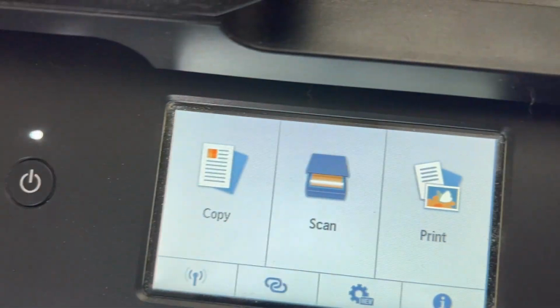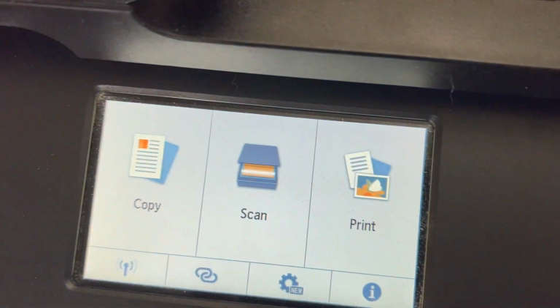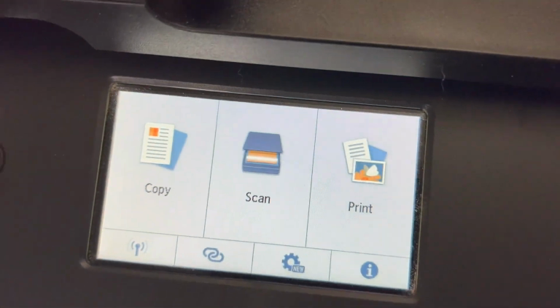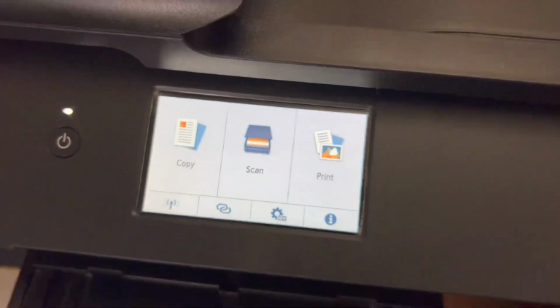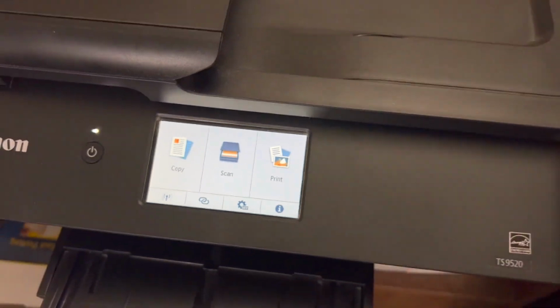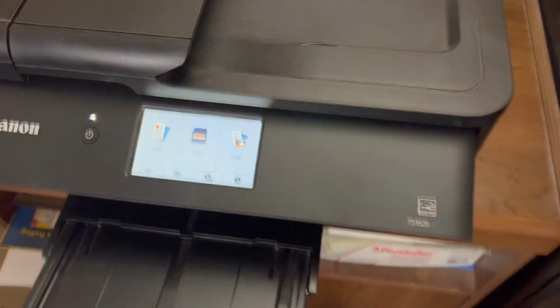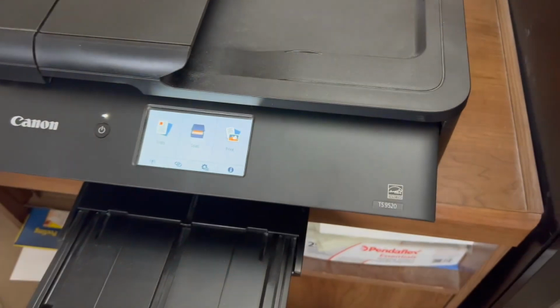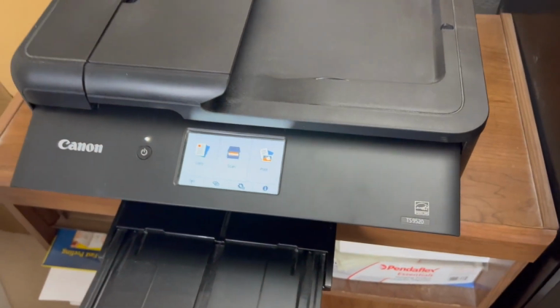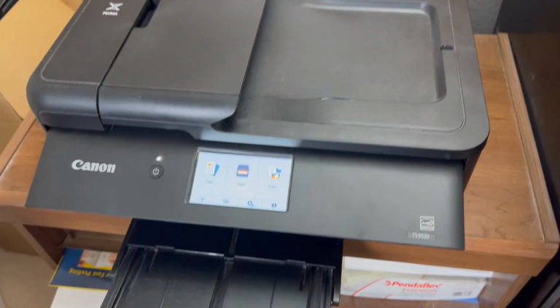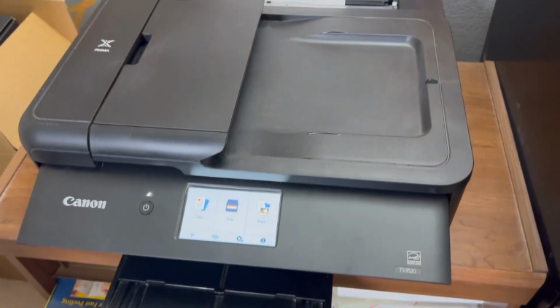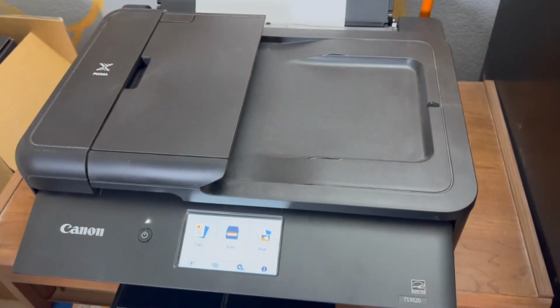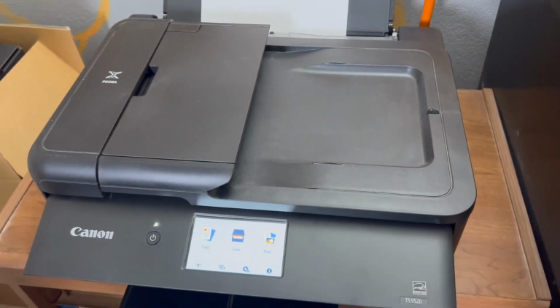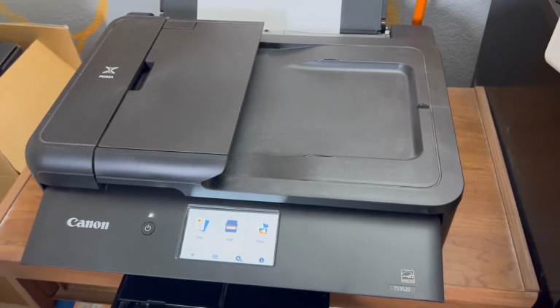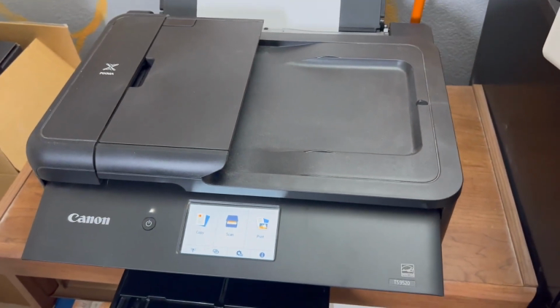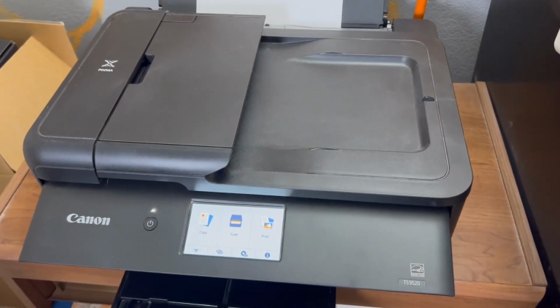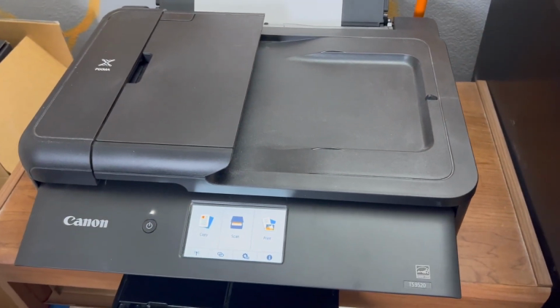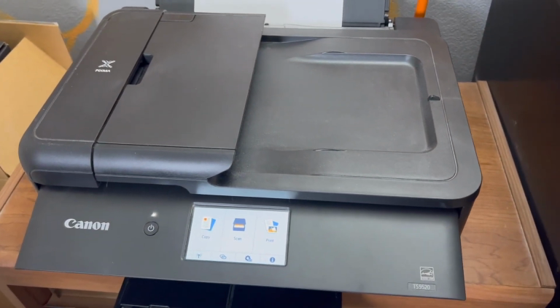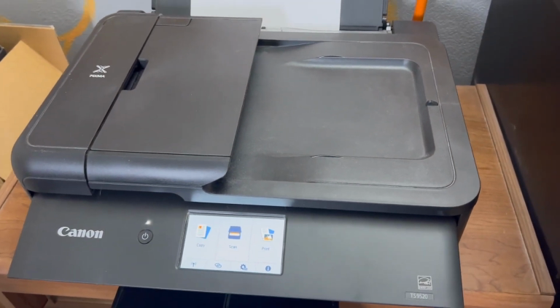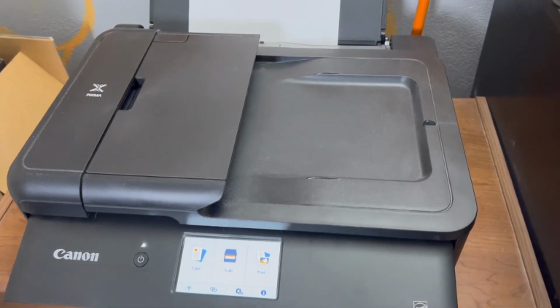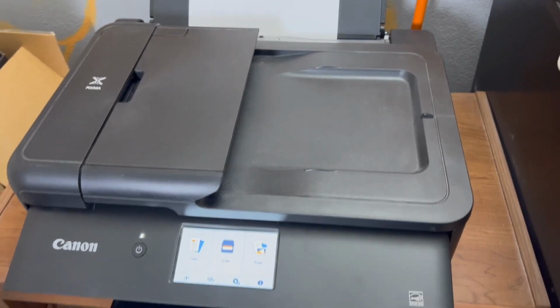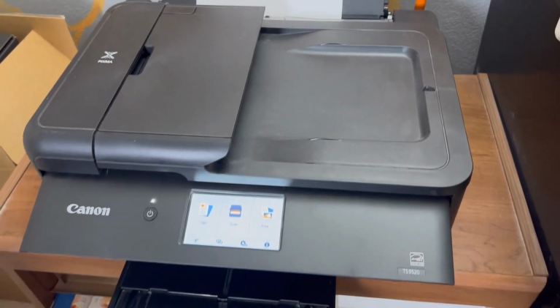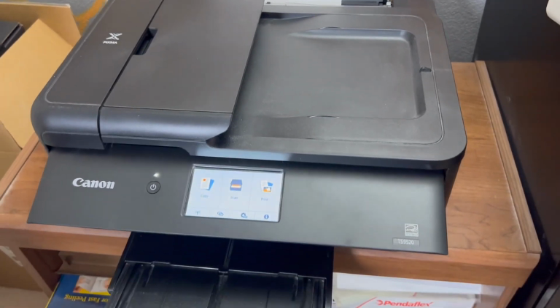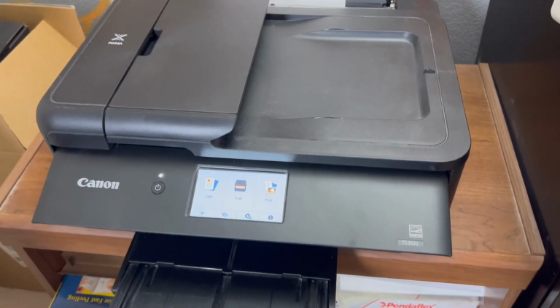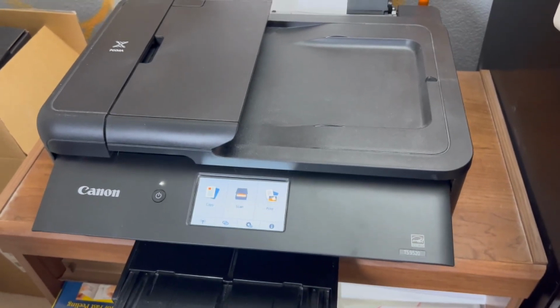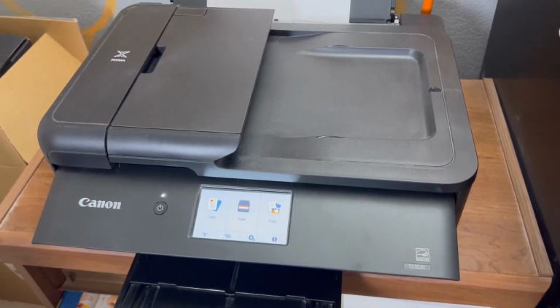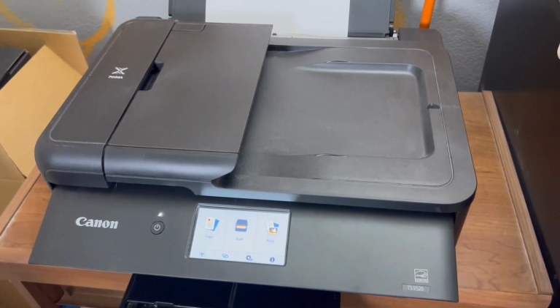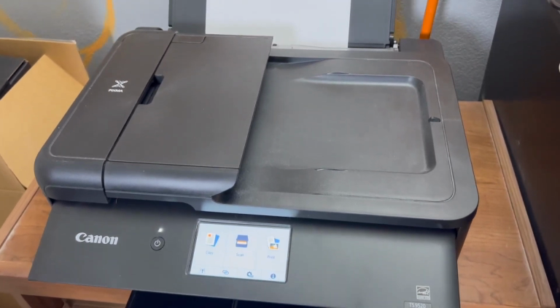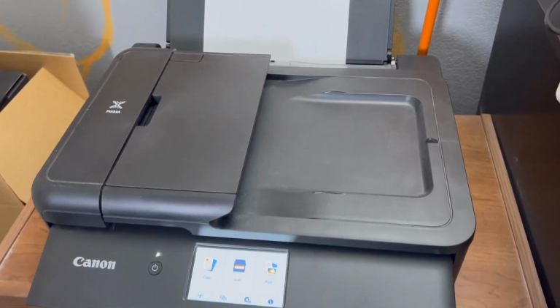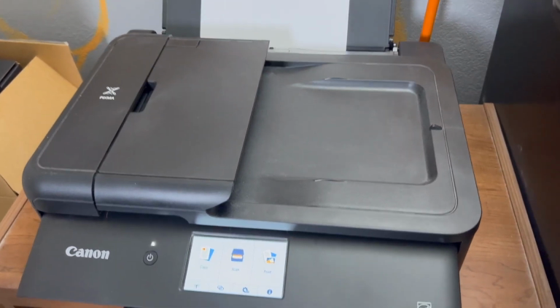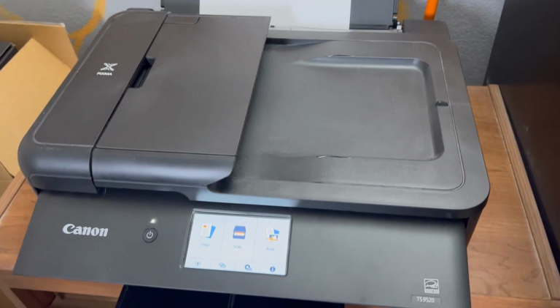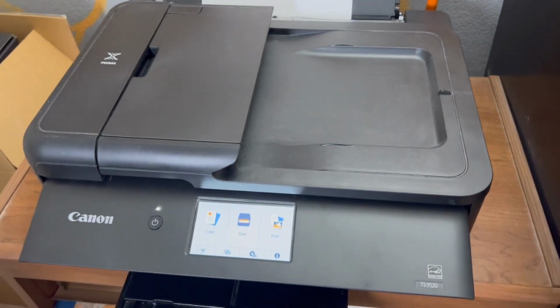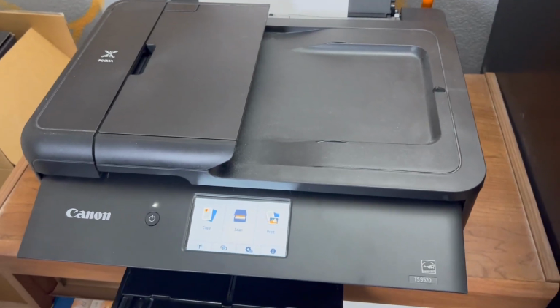You get copy, scan, and print, and this printer just works really well. It's very automatic — it feels like you really don't have to do anything to get this thing to work. Easy to set up and does a great job printing.